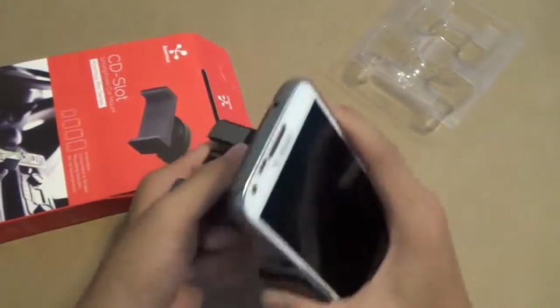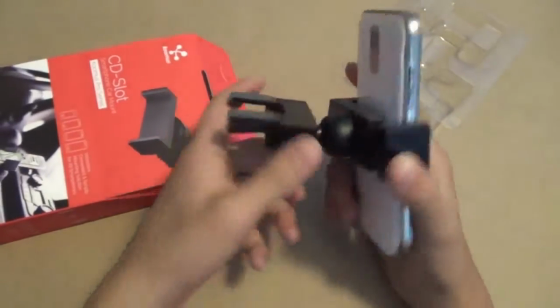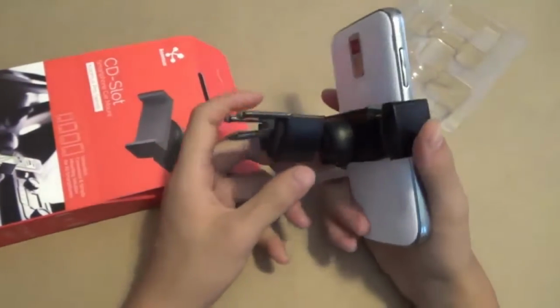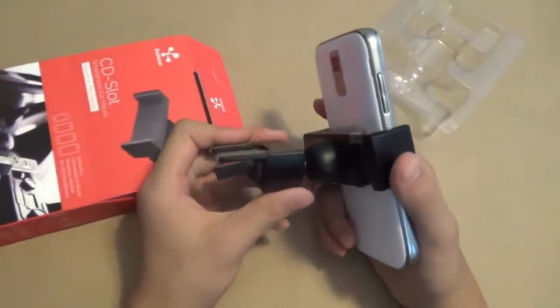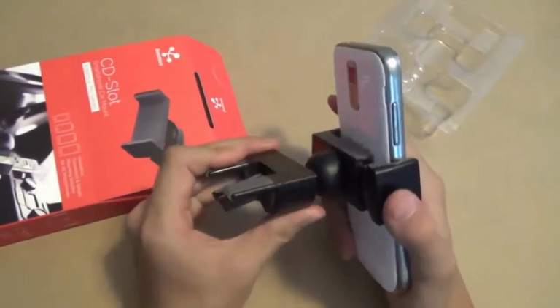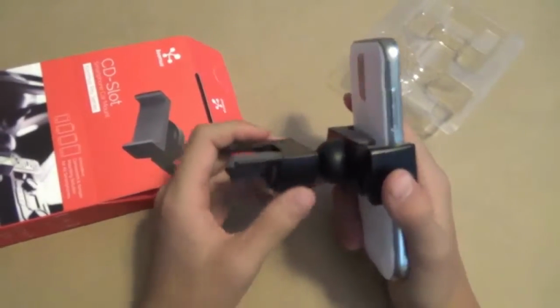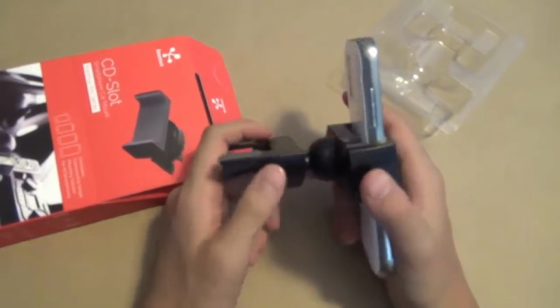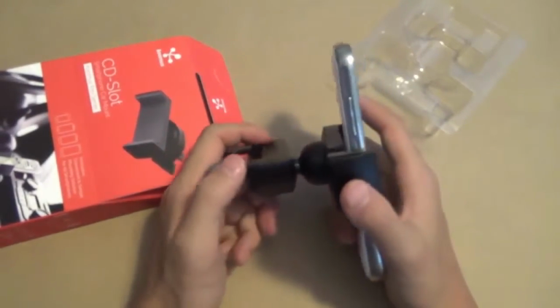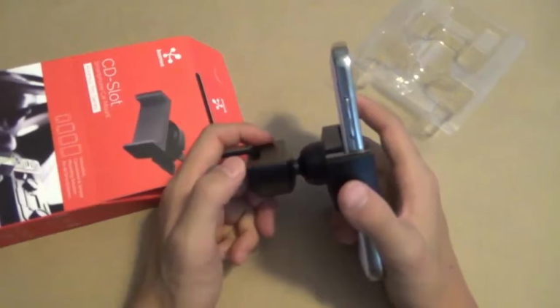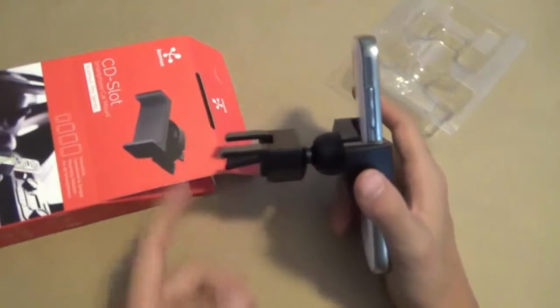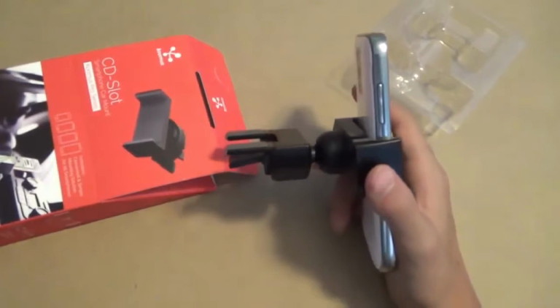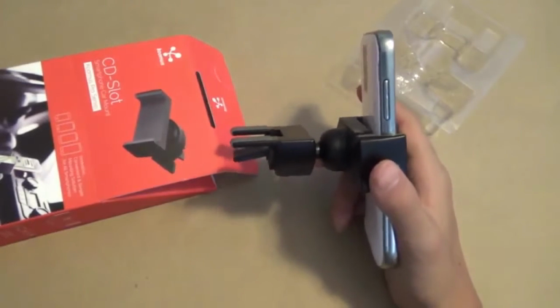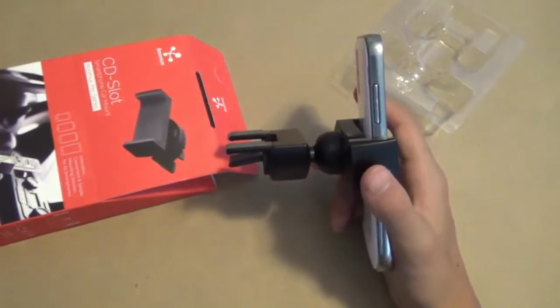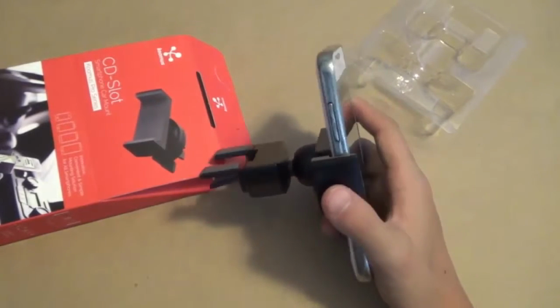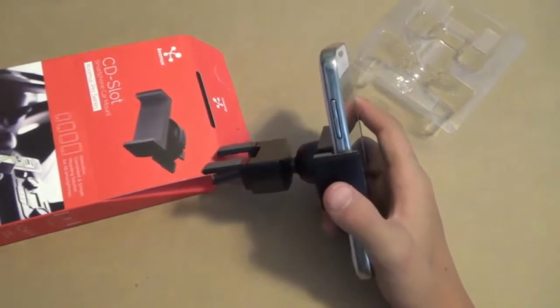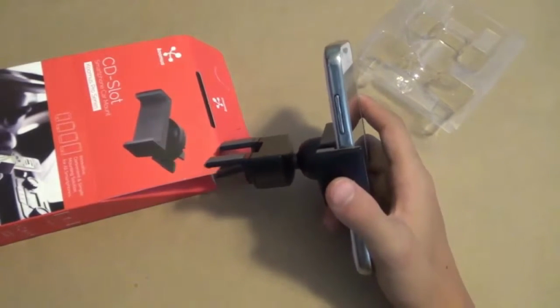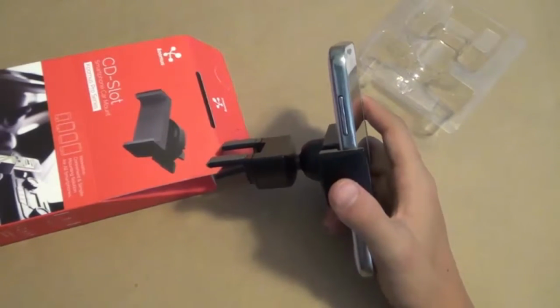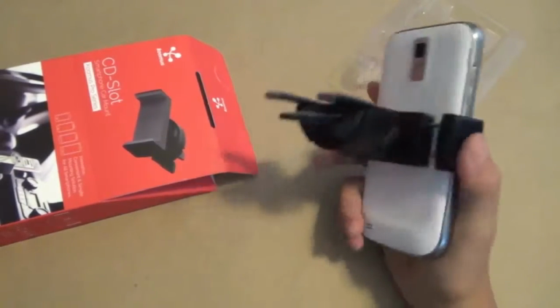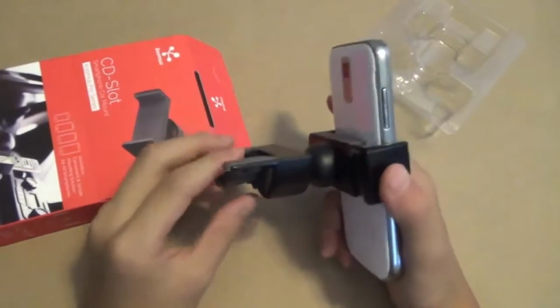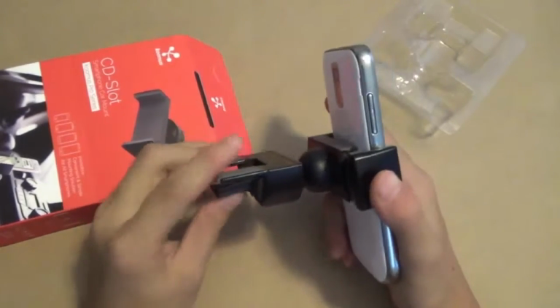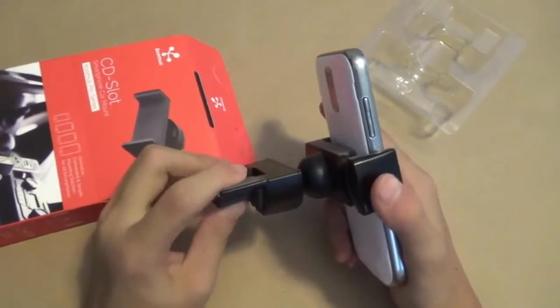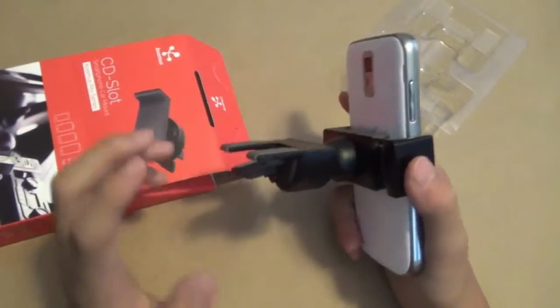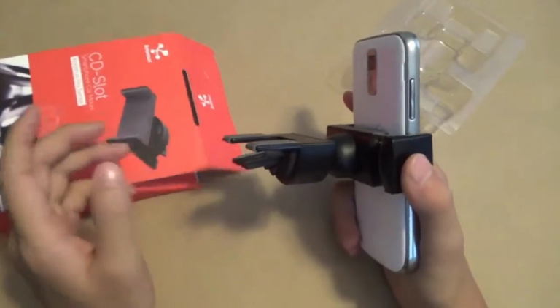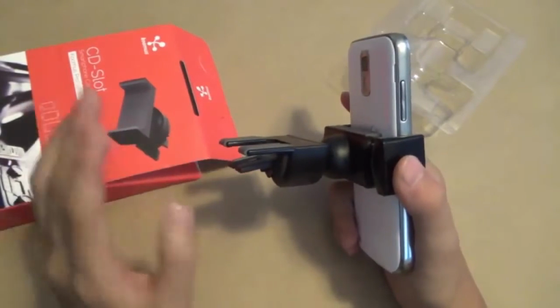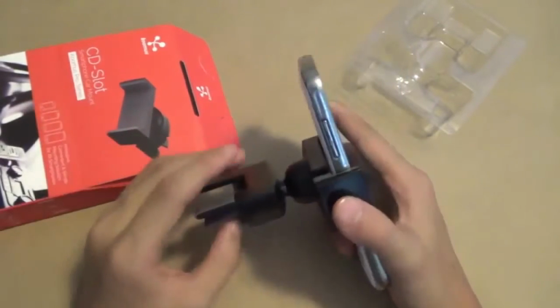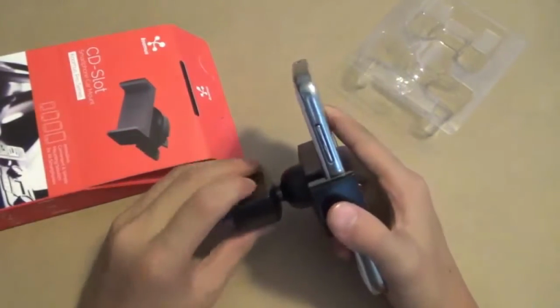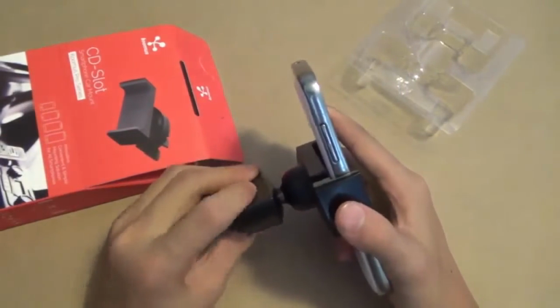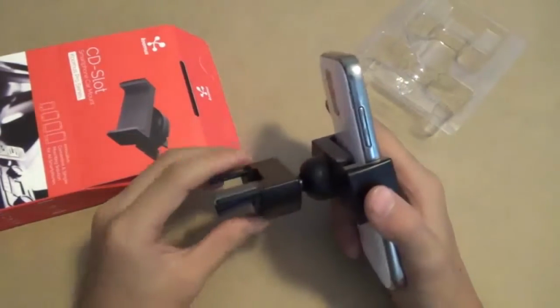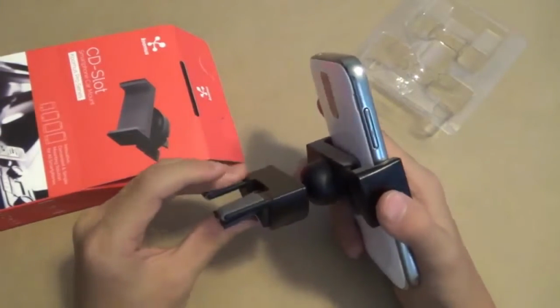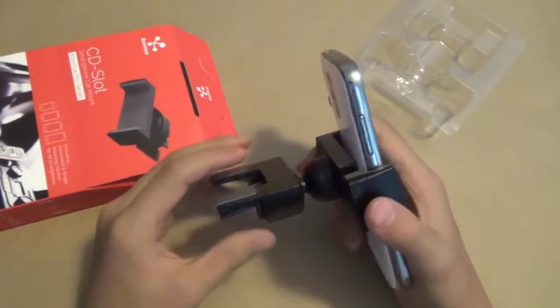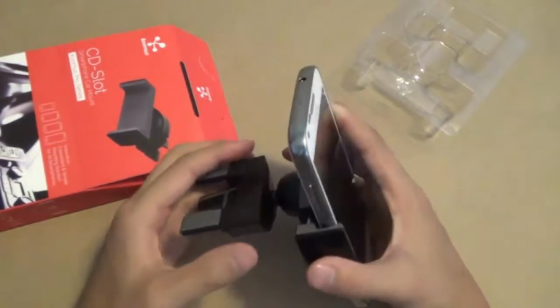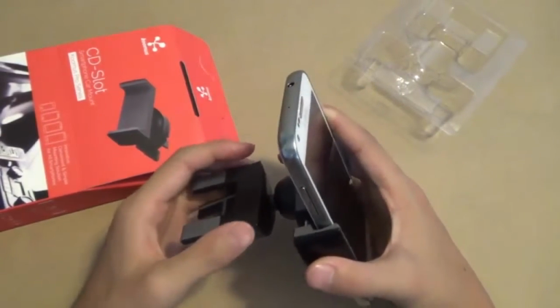In my opinion, this is actually a very impressive product. Compared to the Bike Pro, this actually ranks pretty high up there with the Bike Pro, and I must say I really like this product.